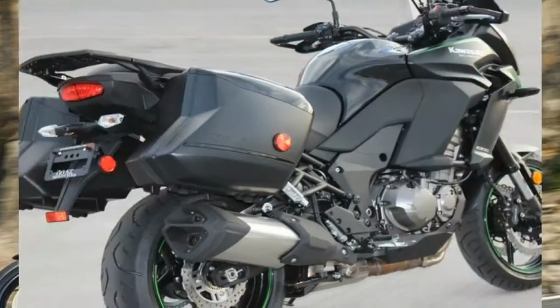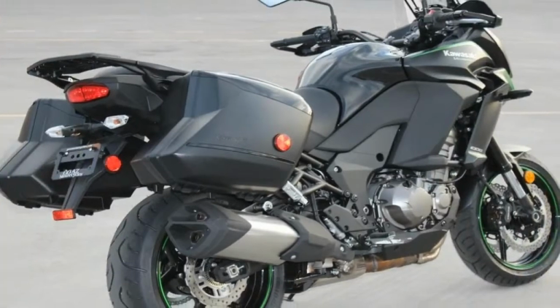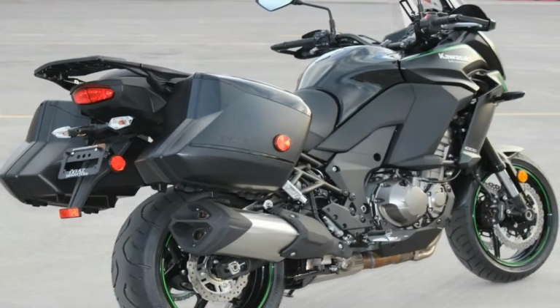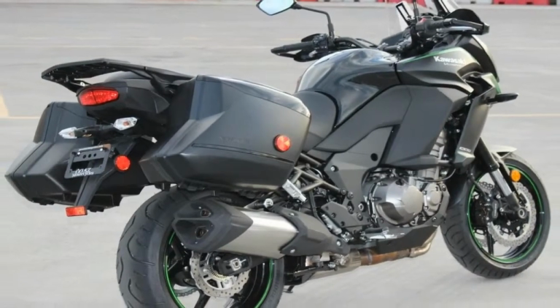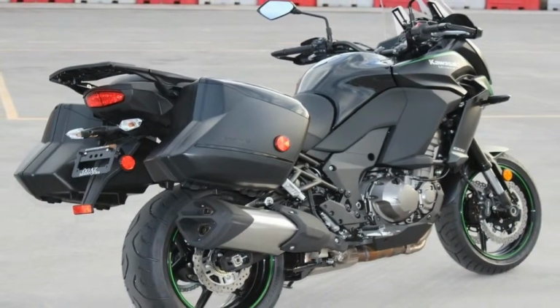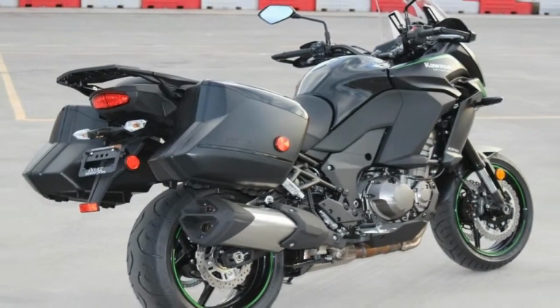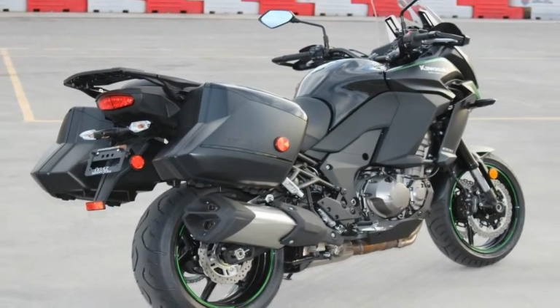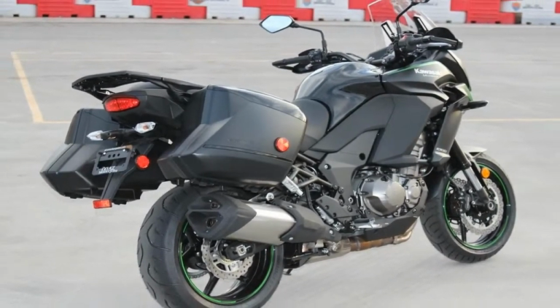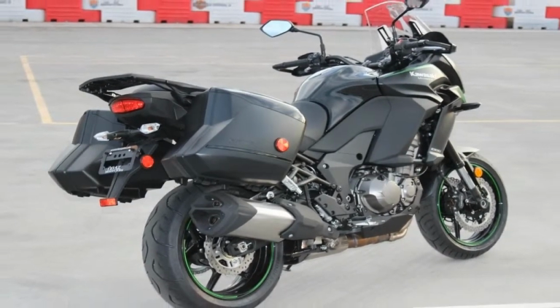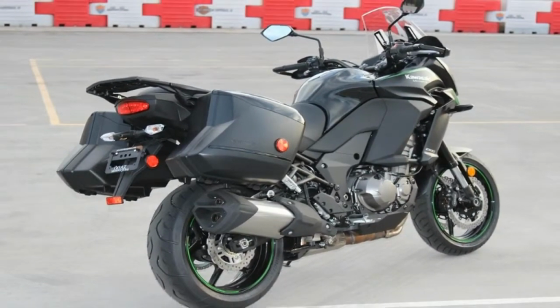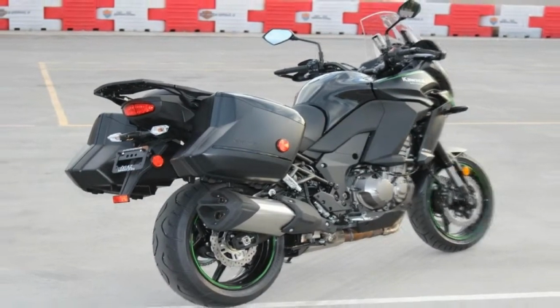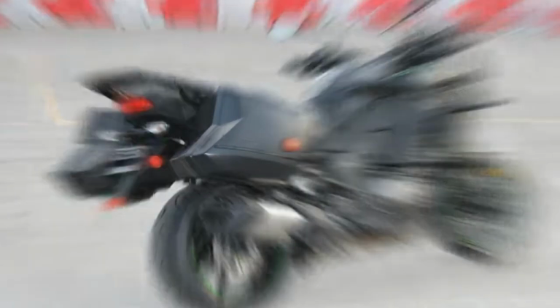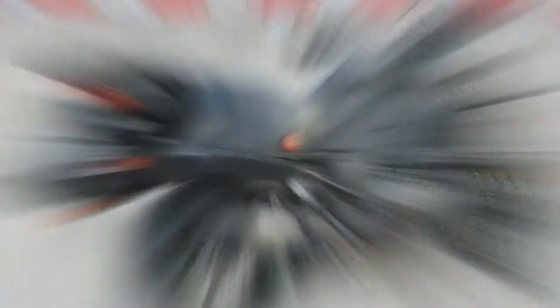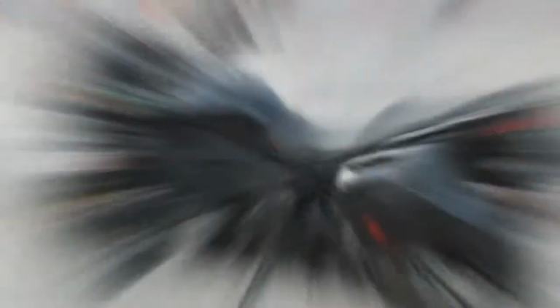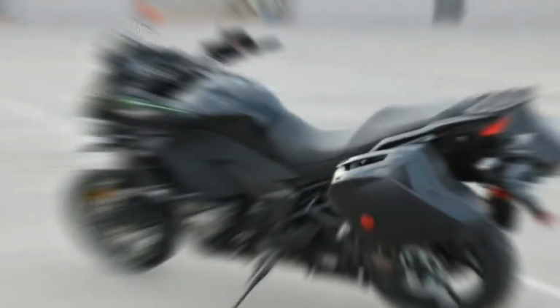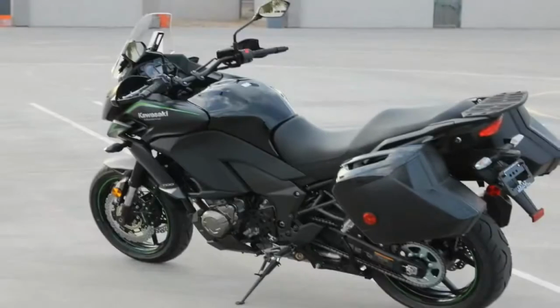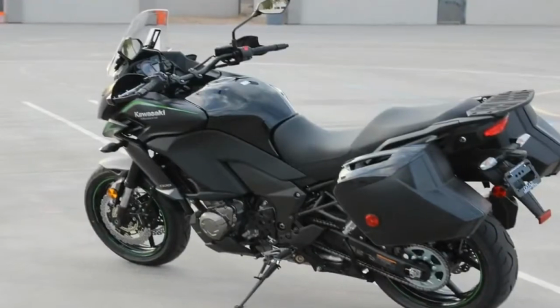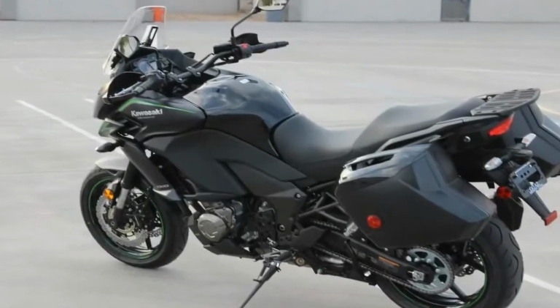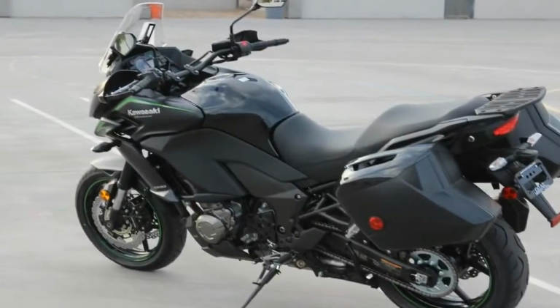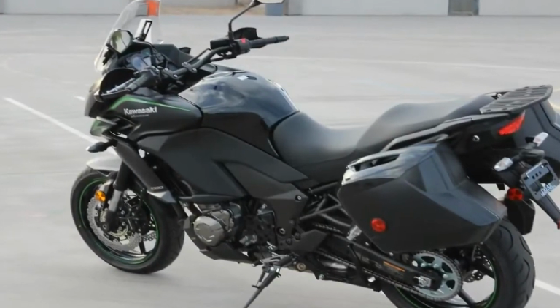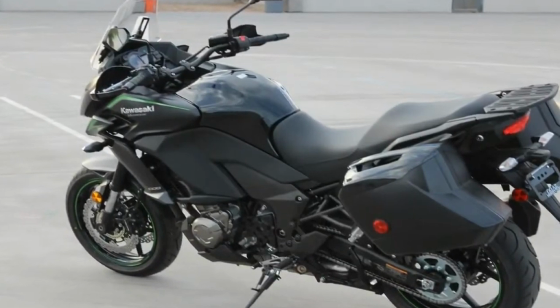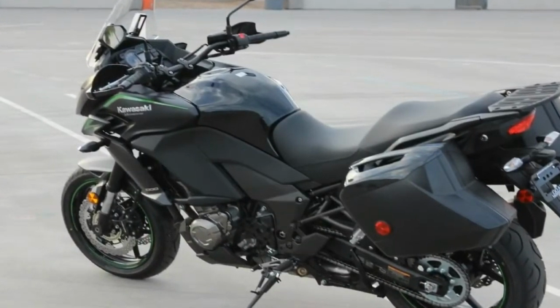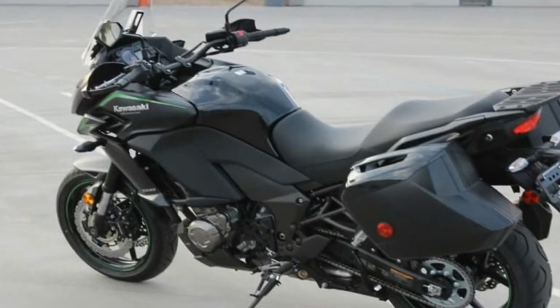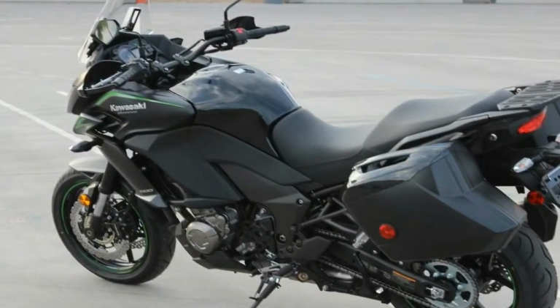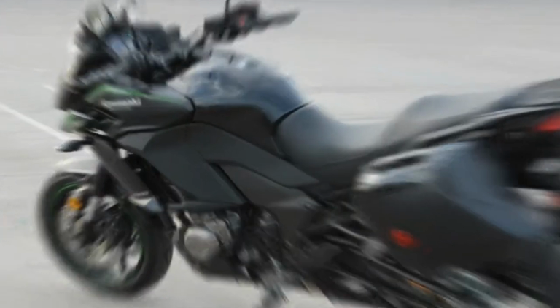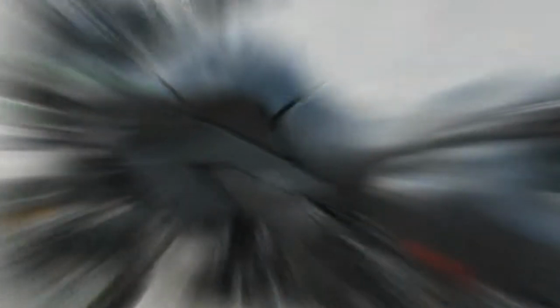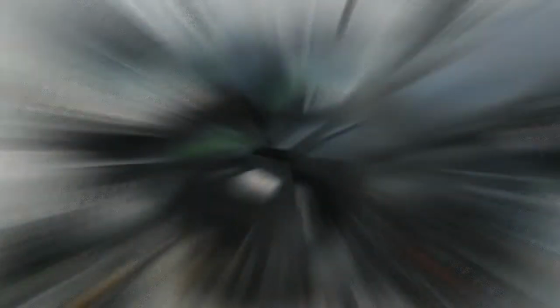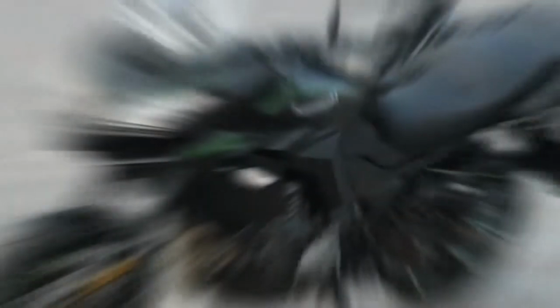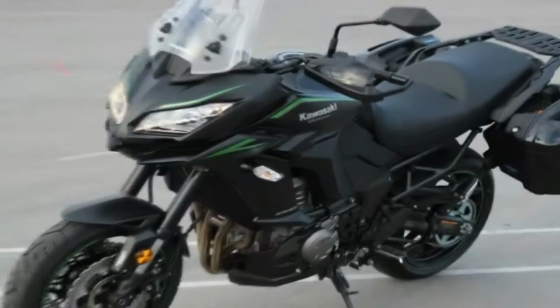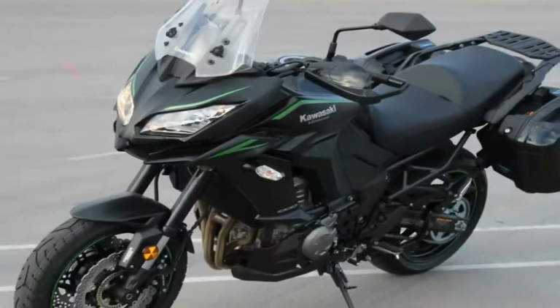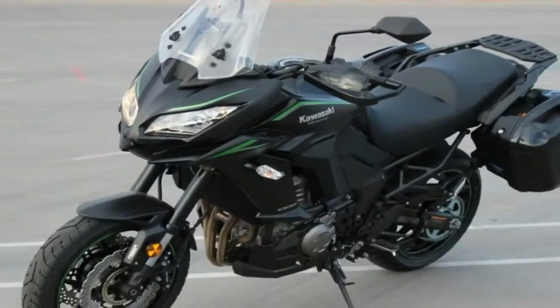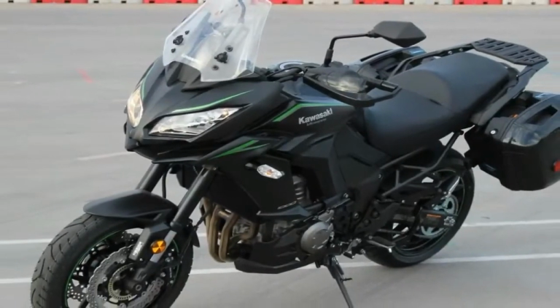The delightfulness continues into the instrumentation with a new LCD screen display and an equally new instrument panel. All this comes bundled with a proven 1043cc engine.